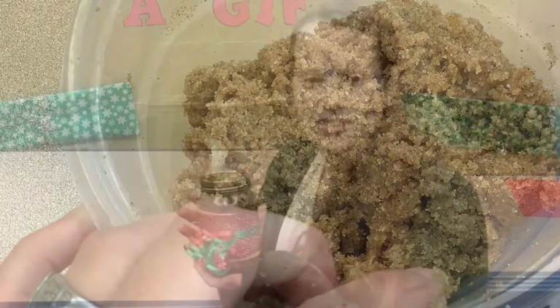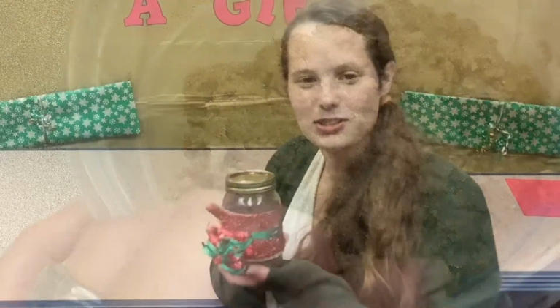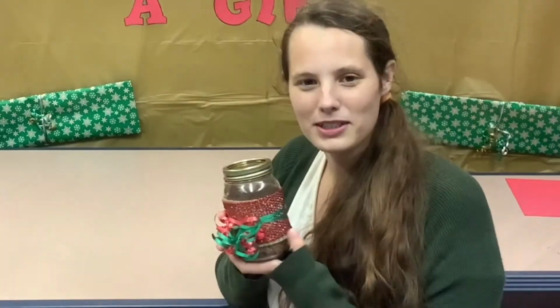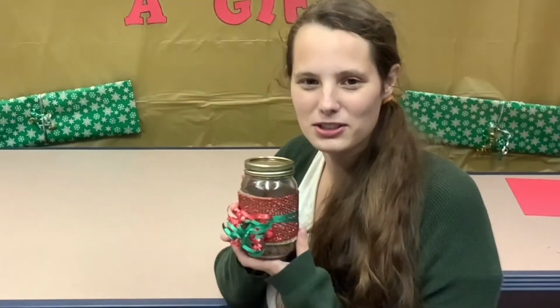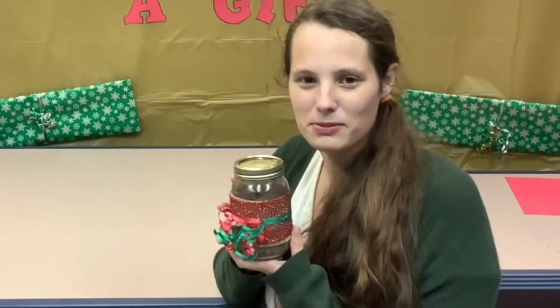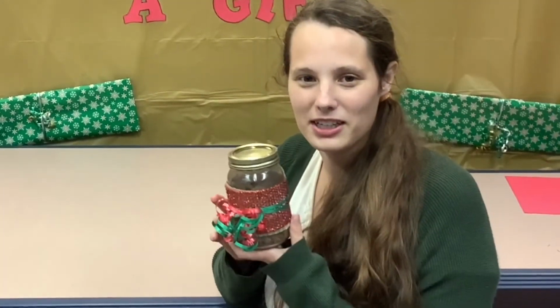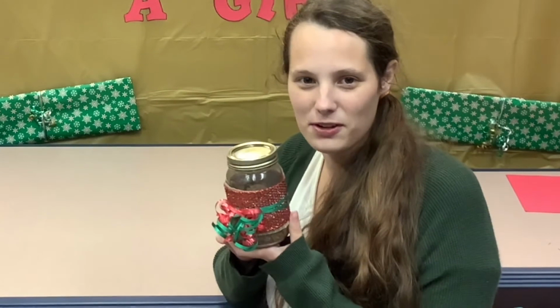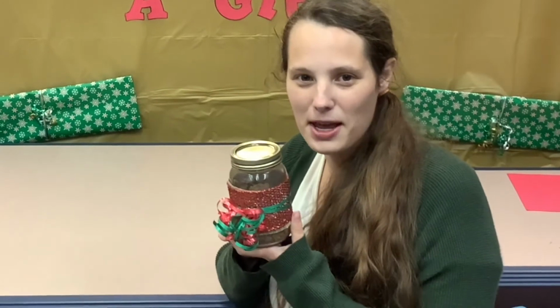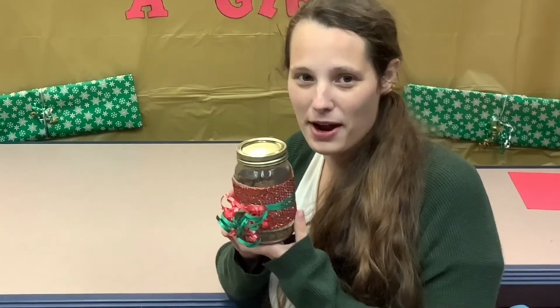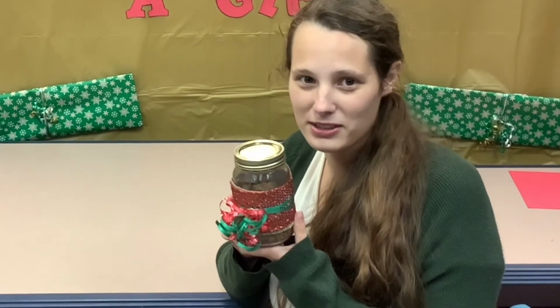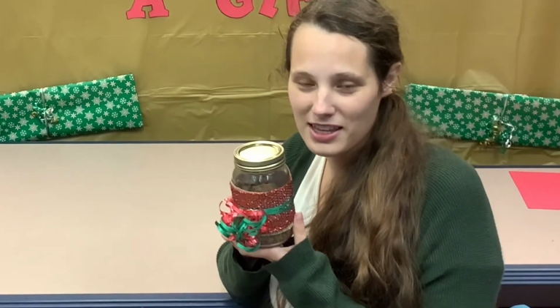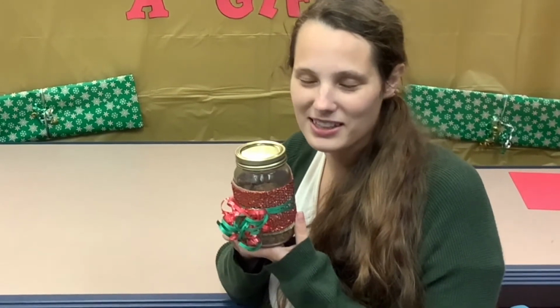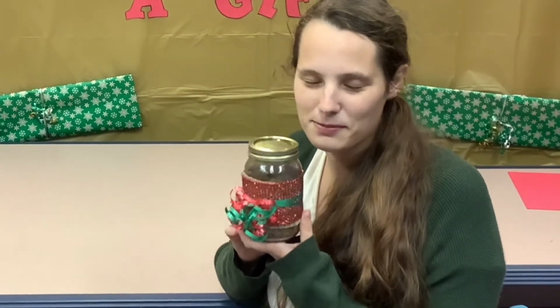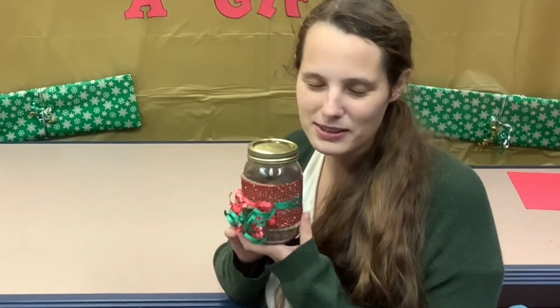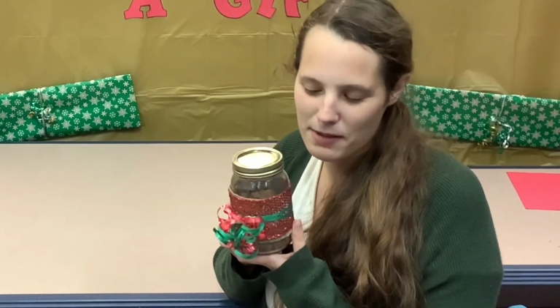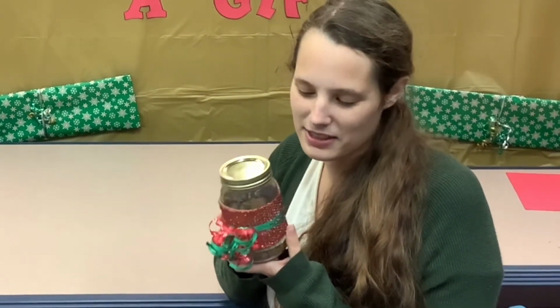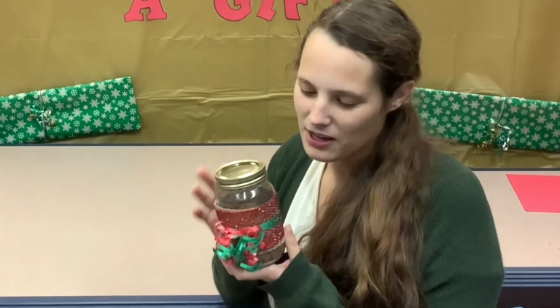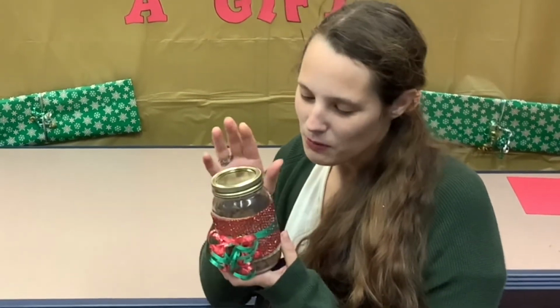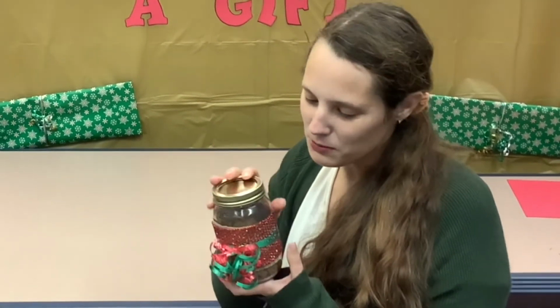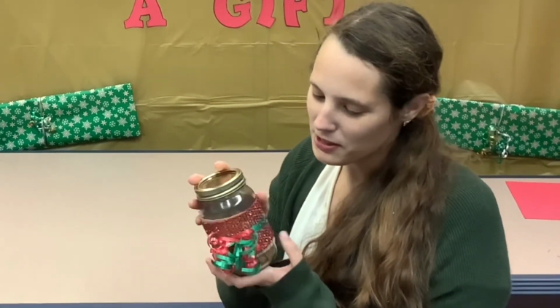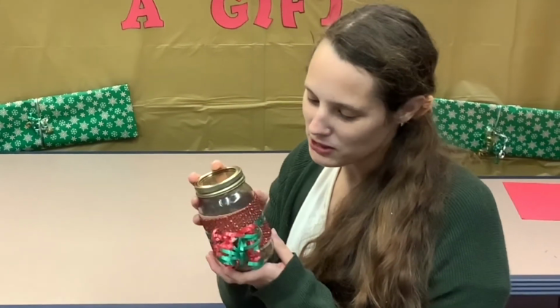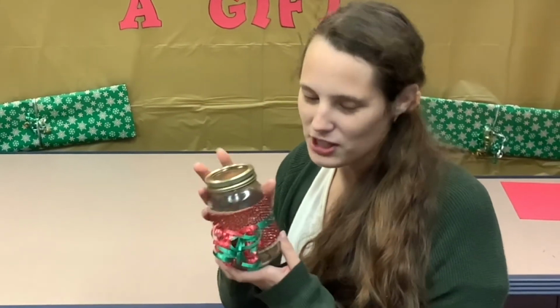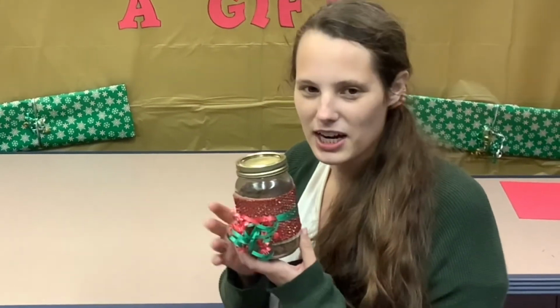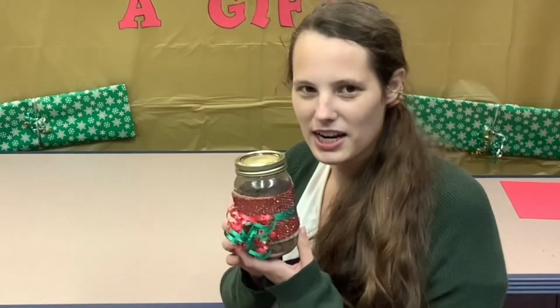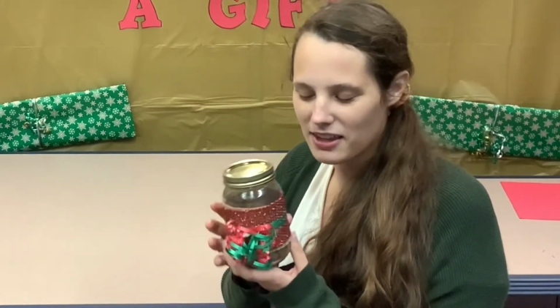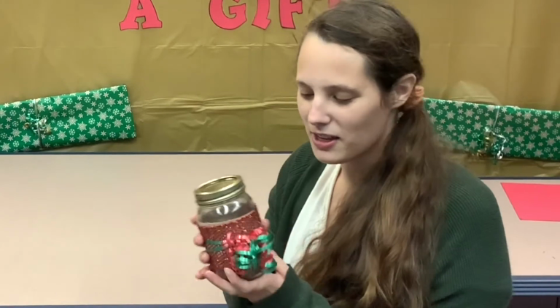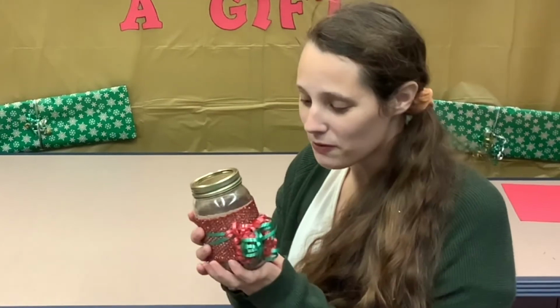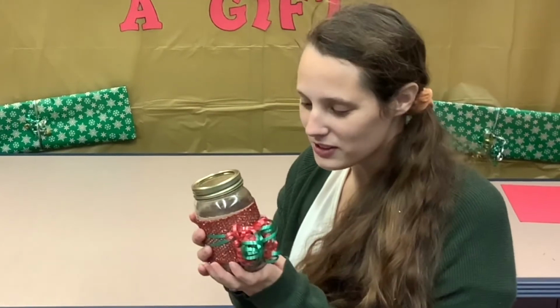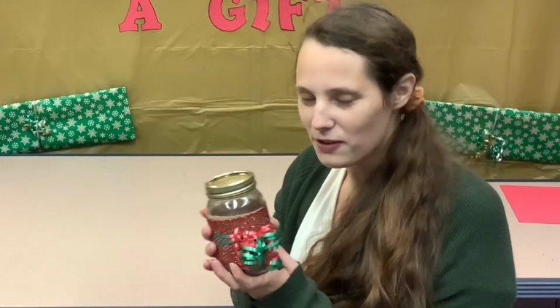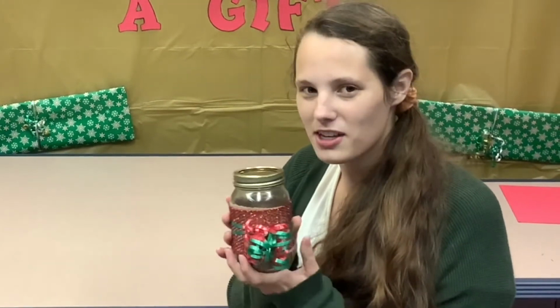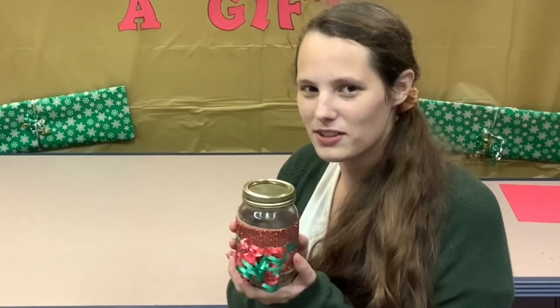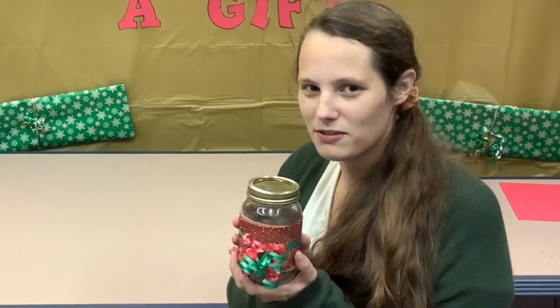Gingerbread sugar scrub exfoliates and brightens your skin, and it smells amazing. Once you put it in the mason jar, you can decorate it, and you can keep it for yourself or give it to a friend.